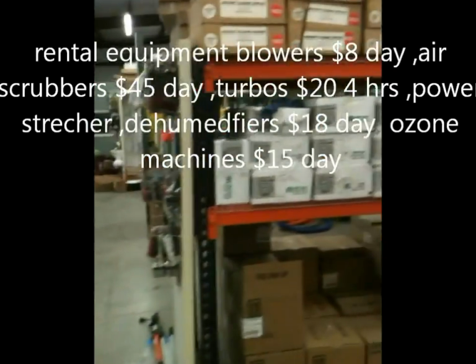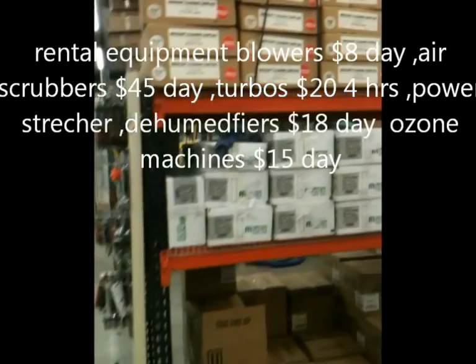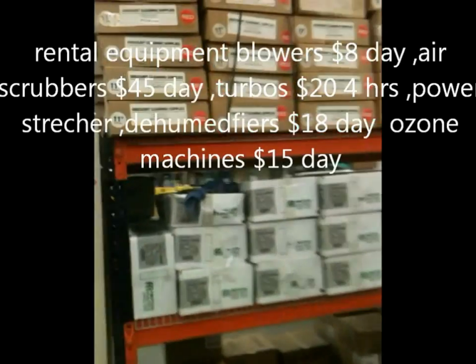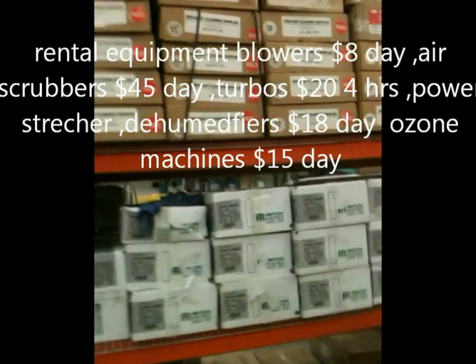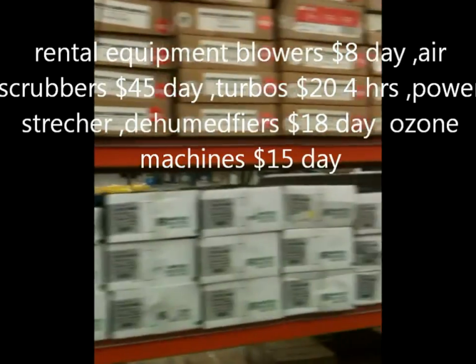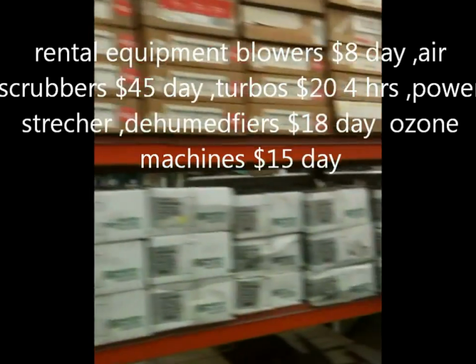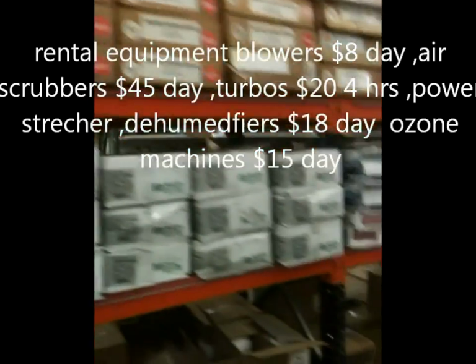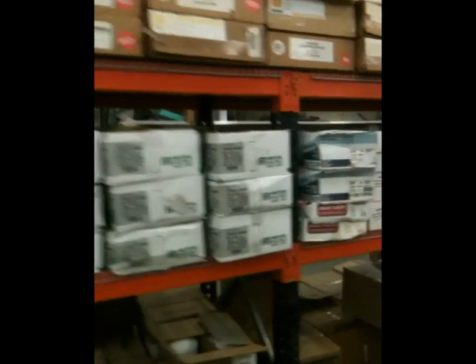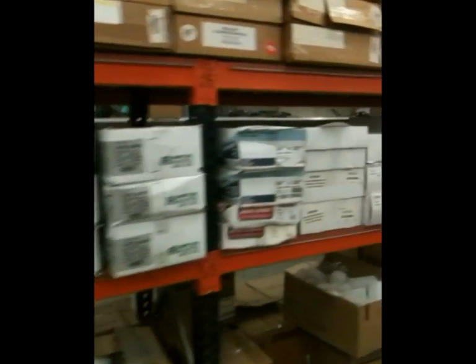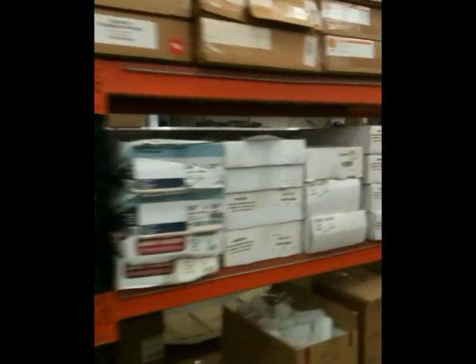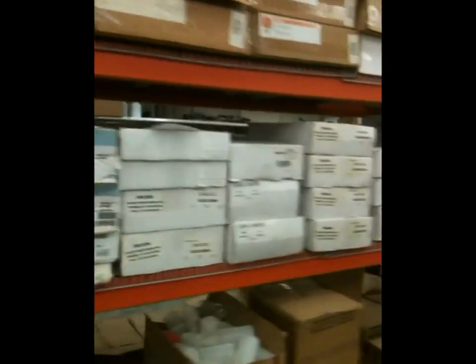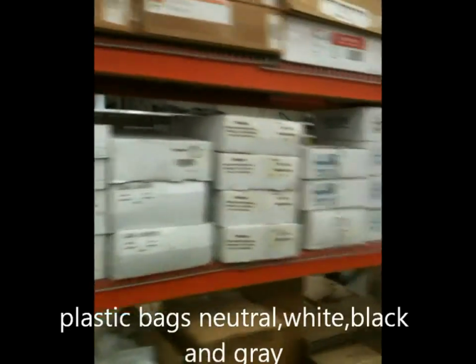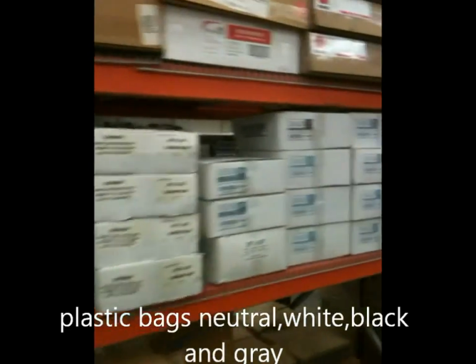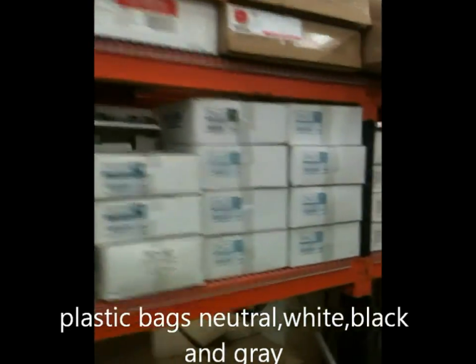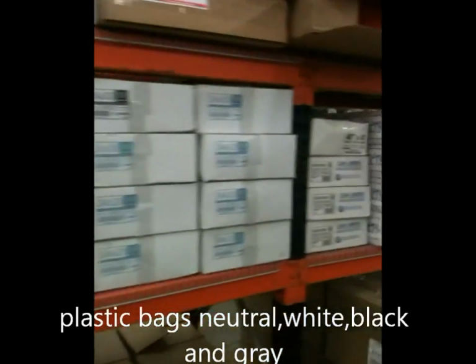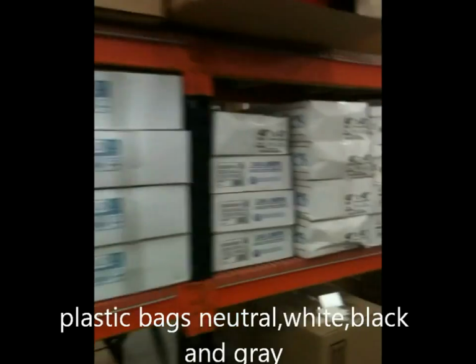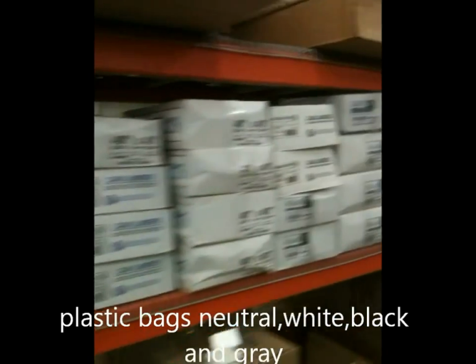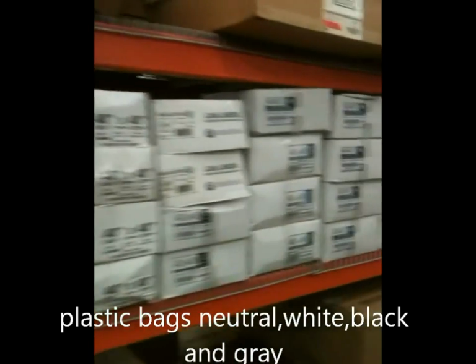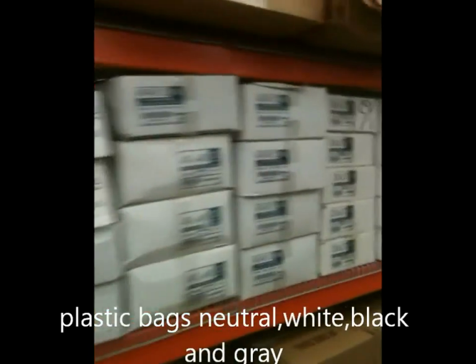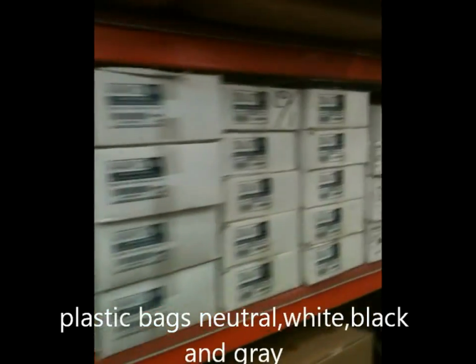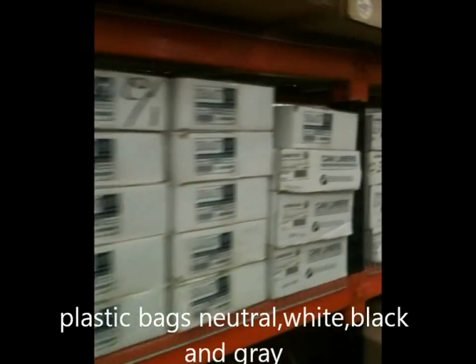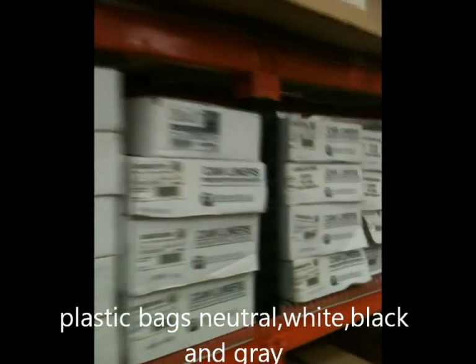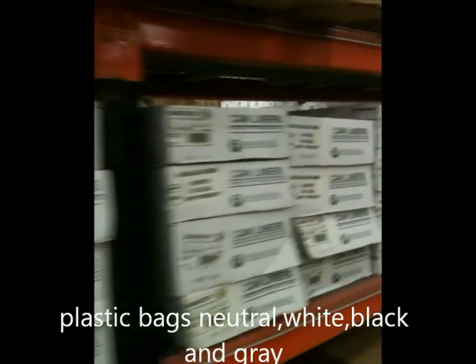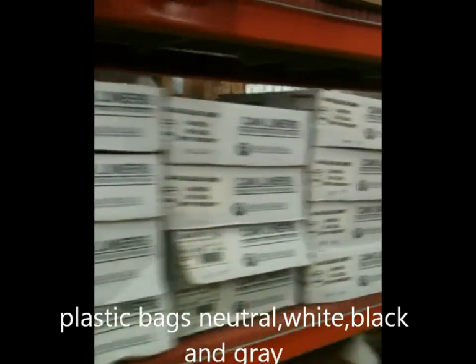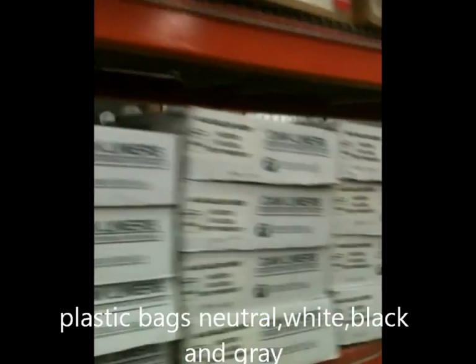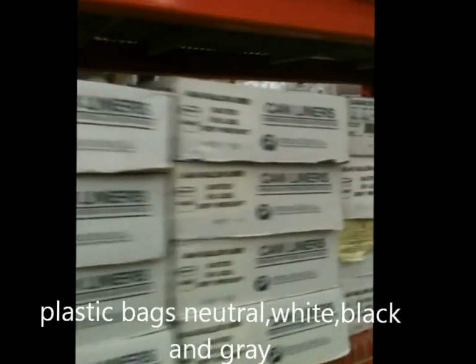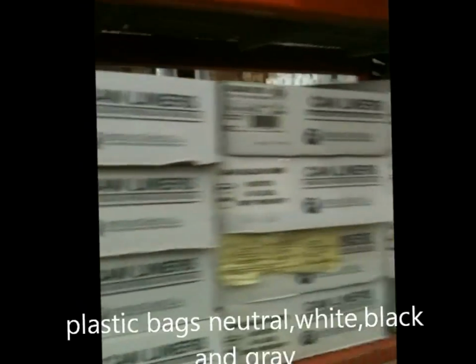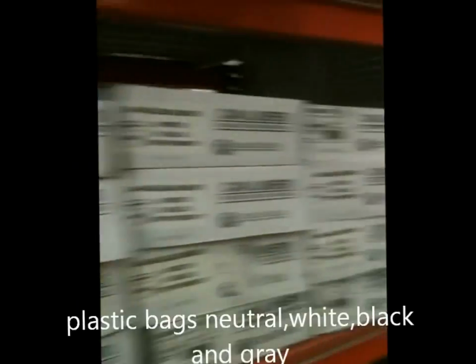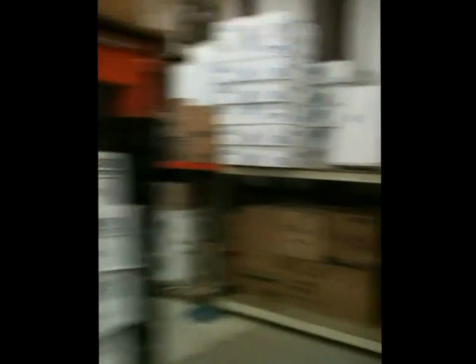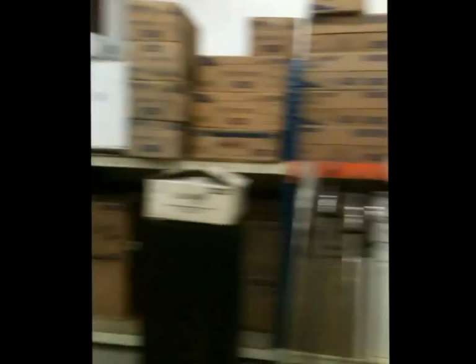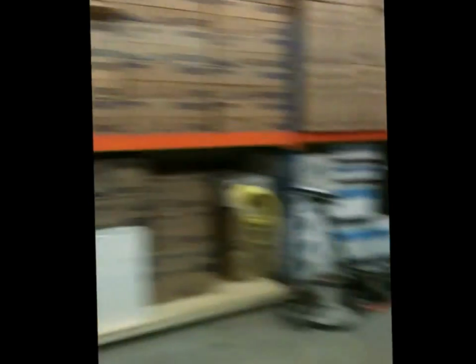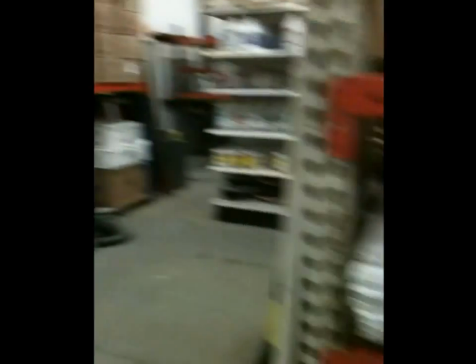Now we're going to go down this aisle. These are our plastic bags — these are the natural plastic bags down this aisle. A lot of products here.